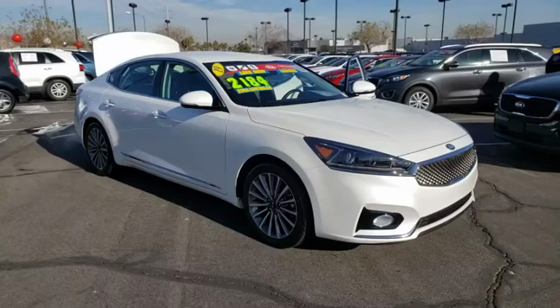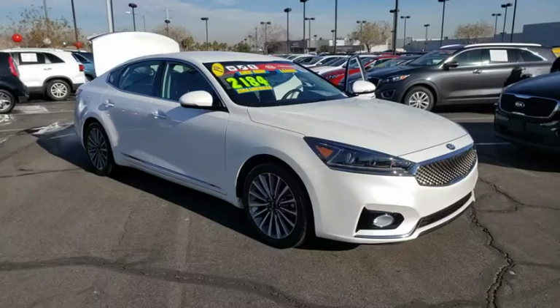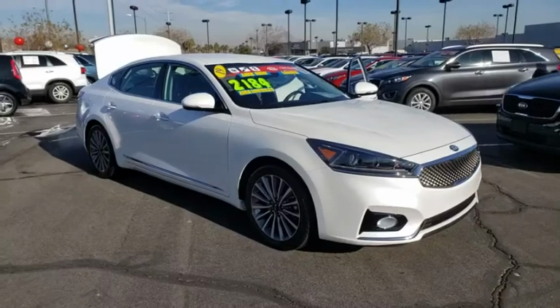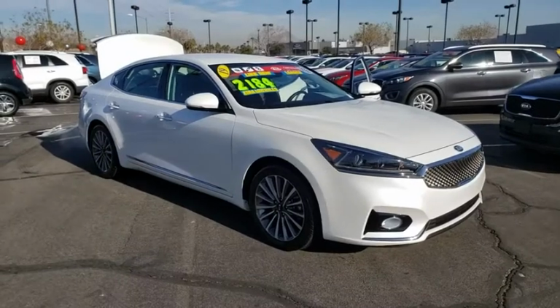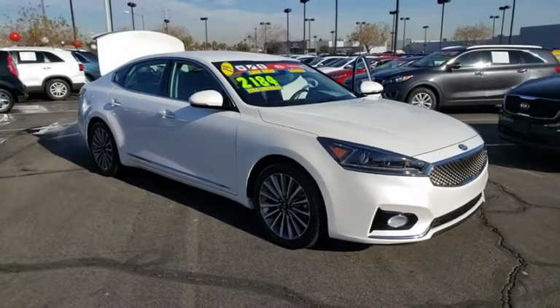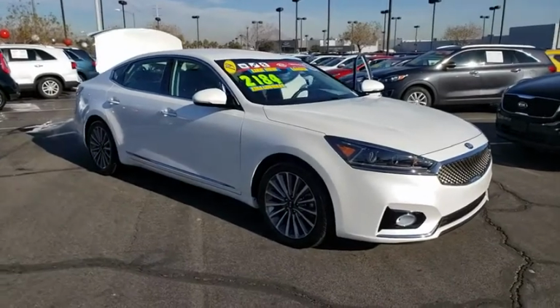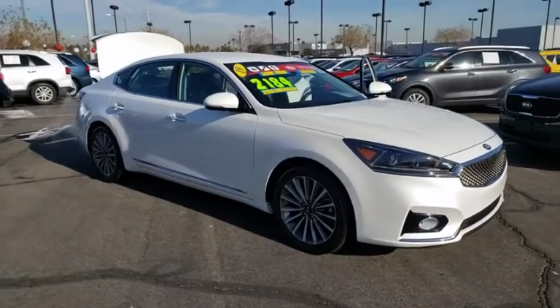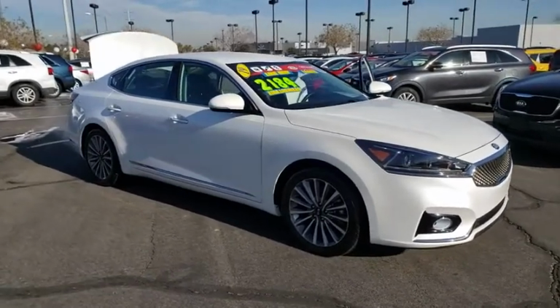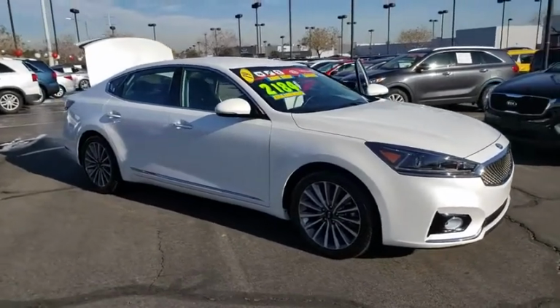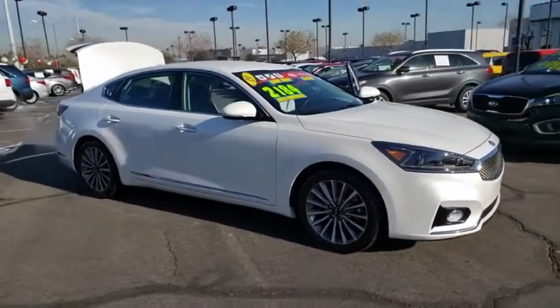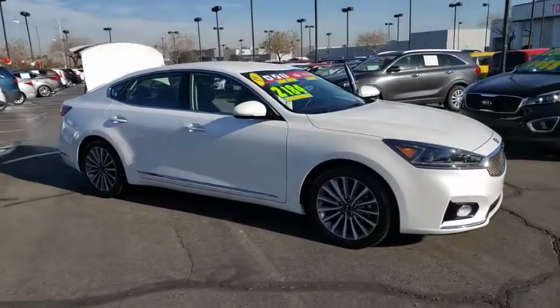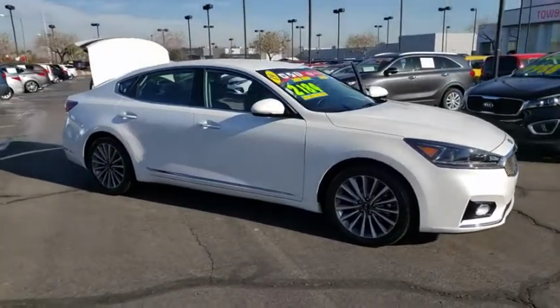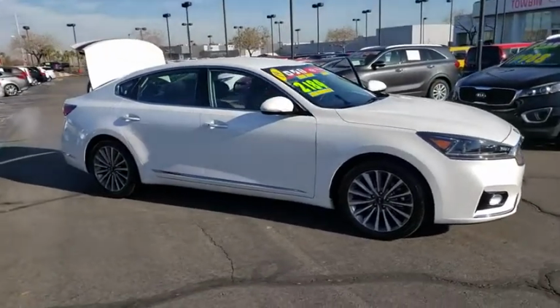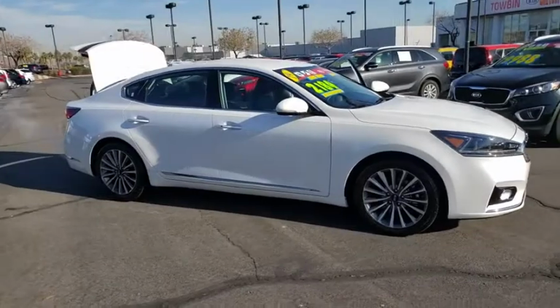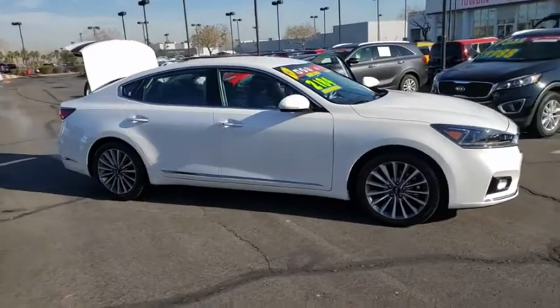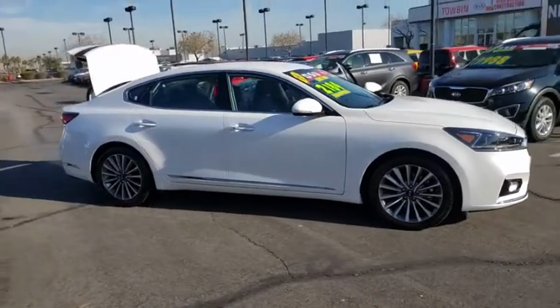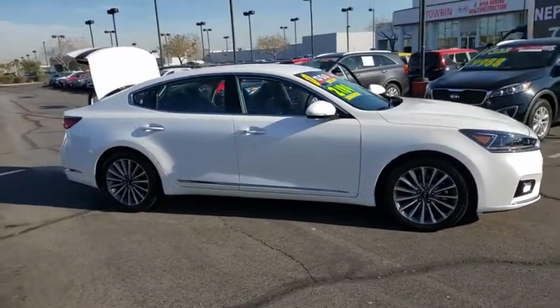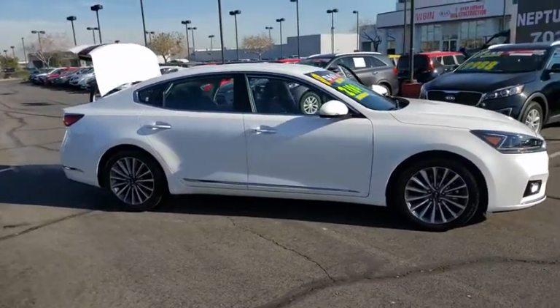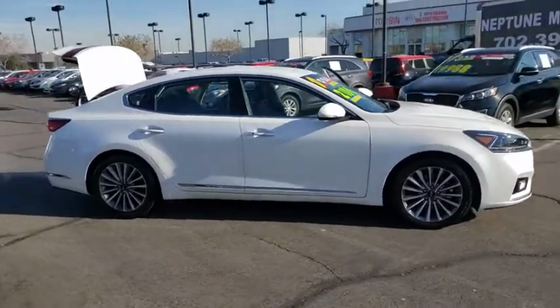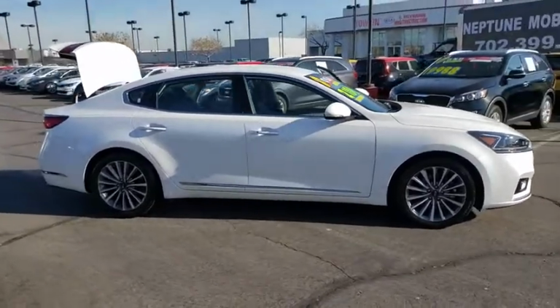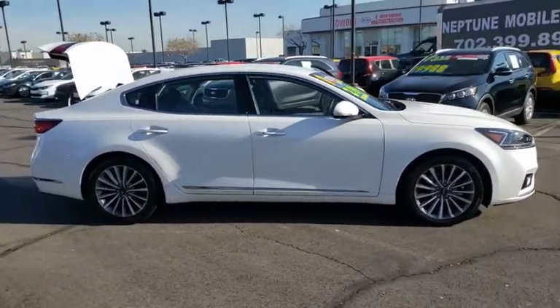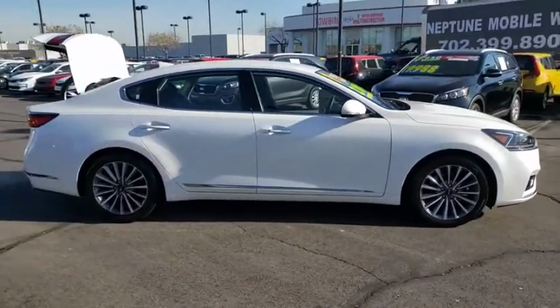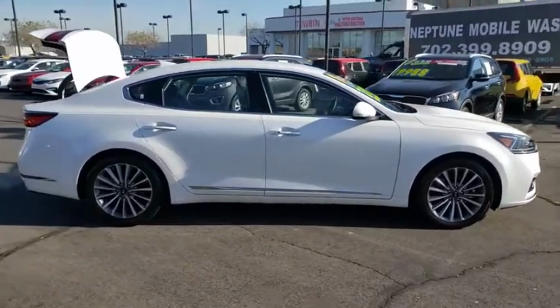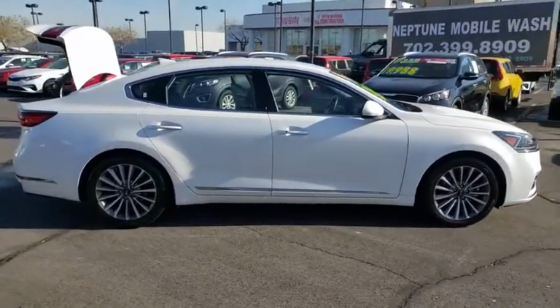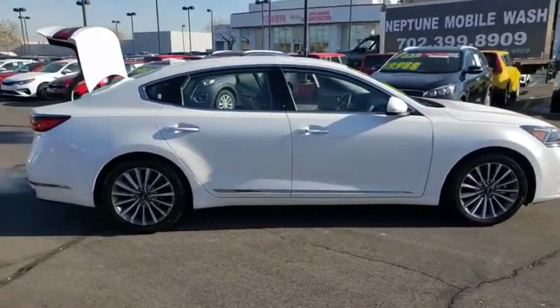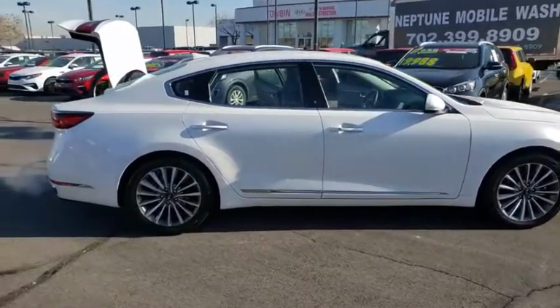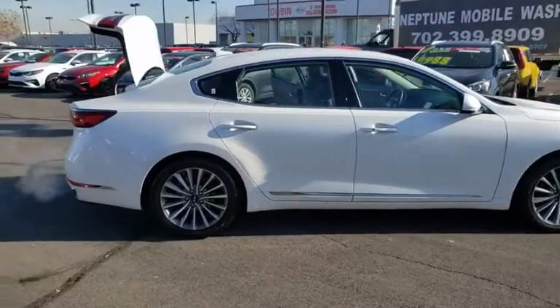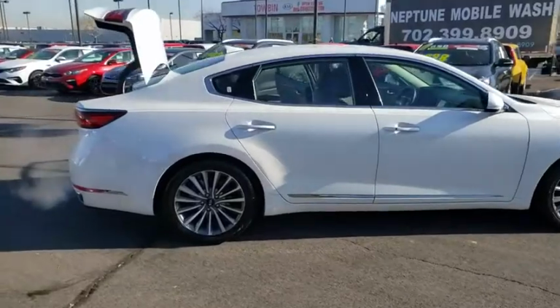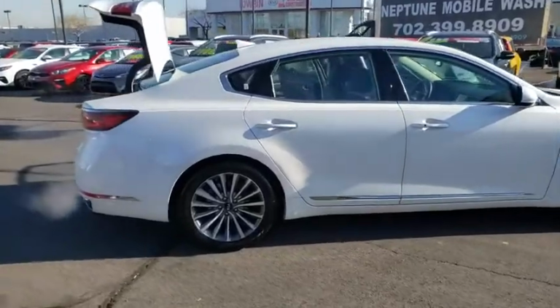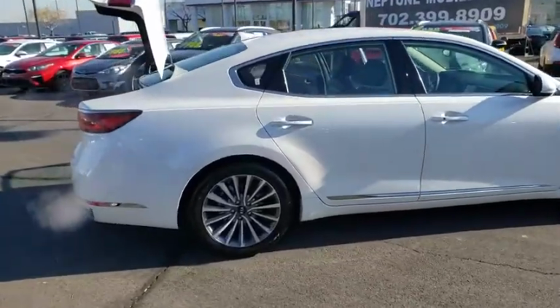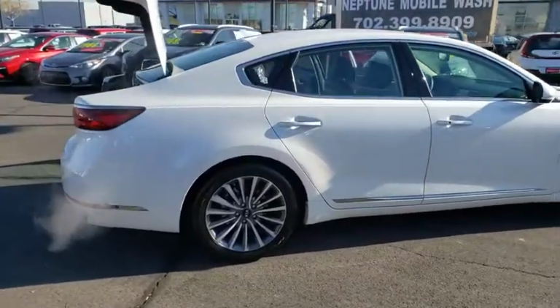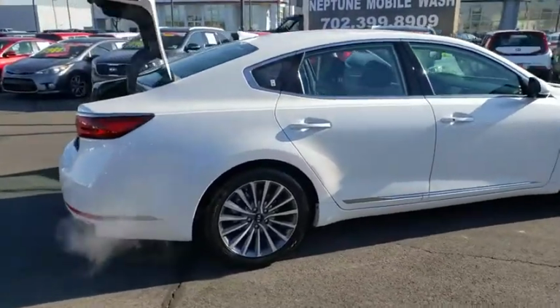You are going to love the 2019 Kia Cadenza. The Cadenza is a new Kia model featuring European design and styling. This full-size sedan also offers a stylish, roomy, and comfortable interior.